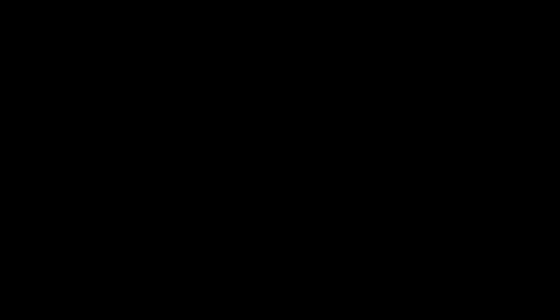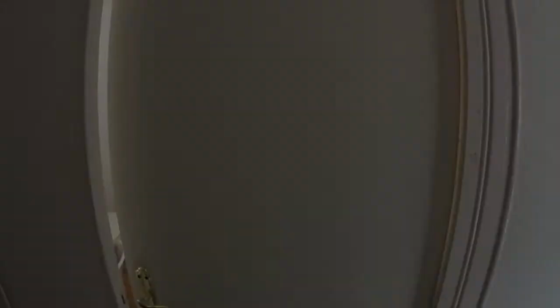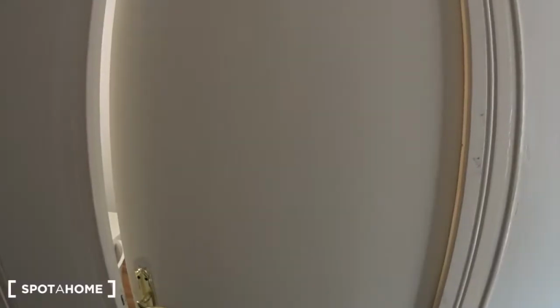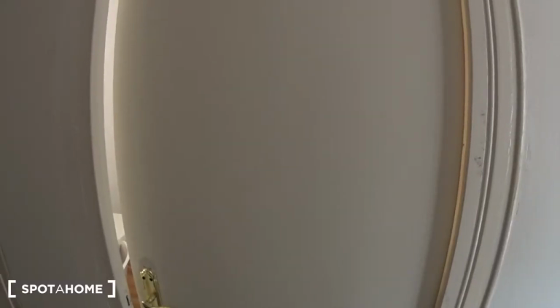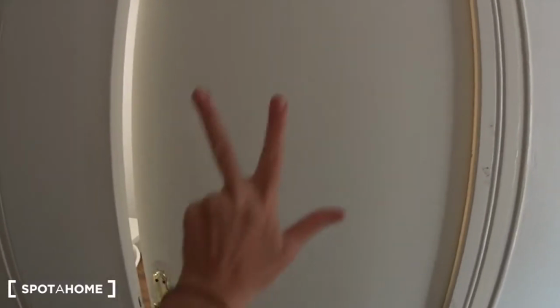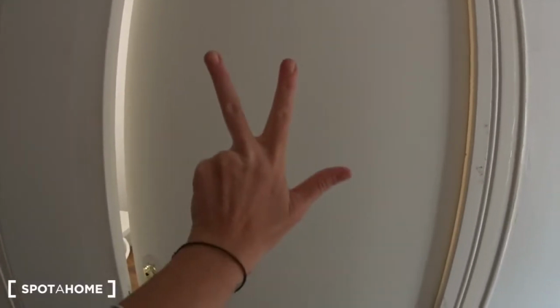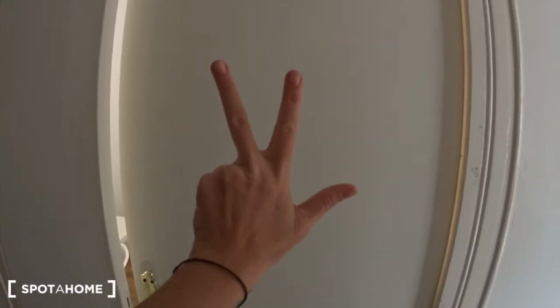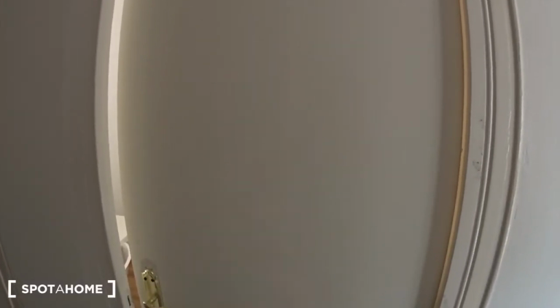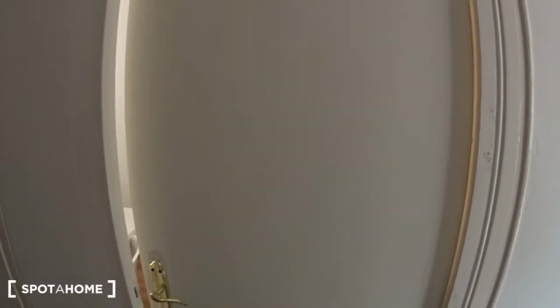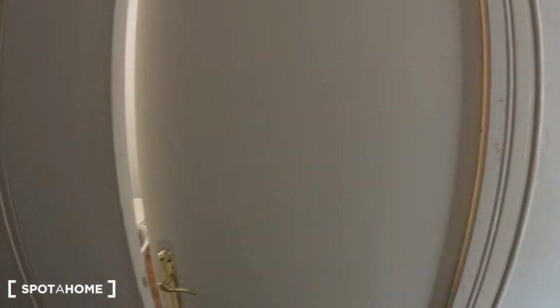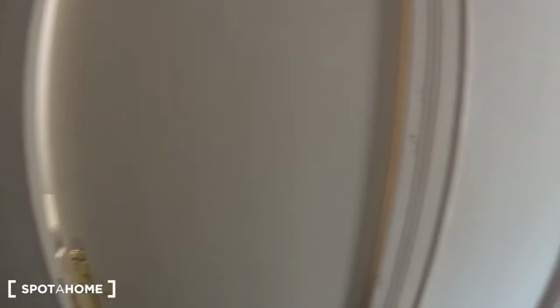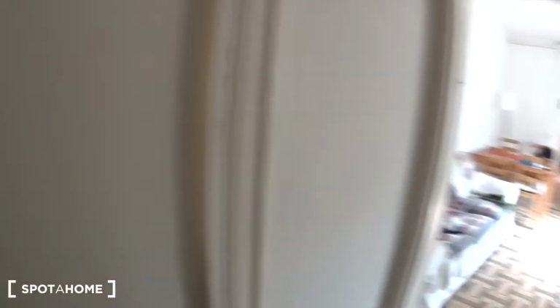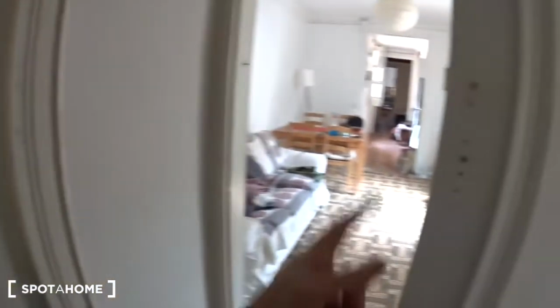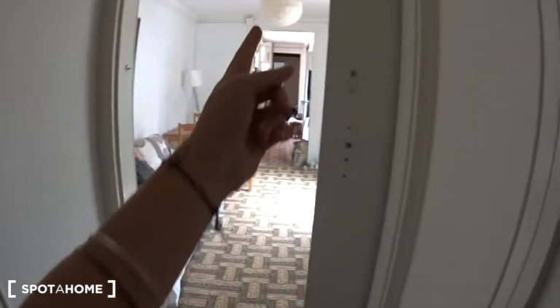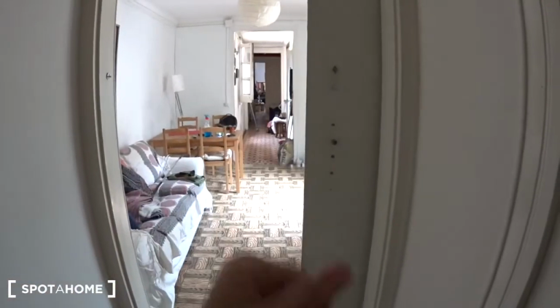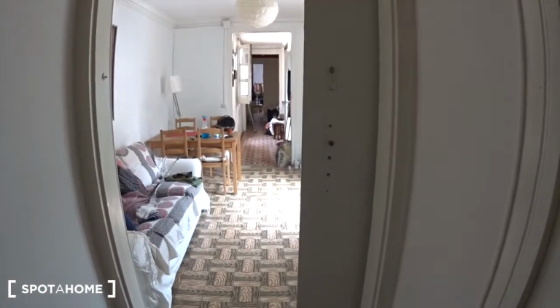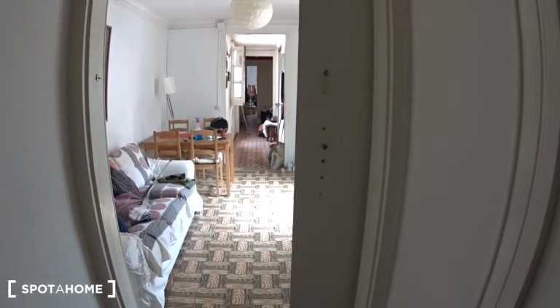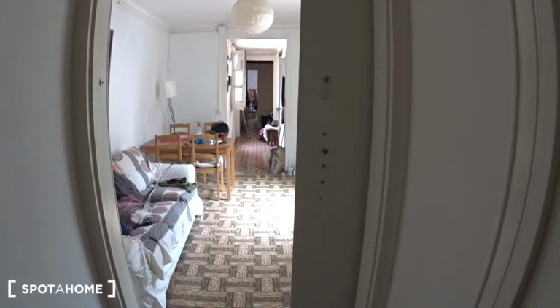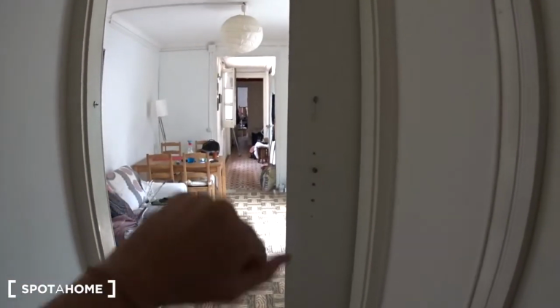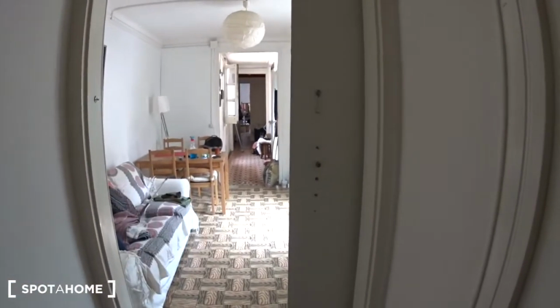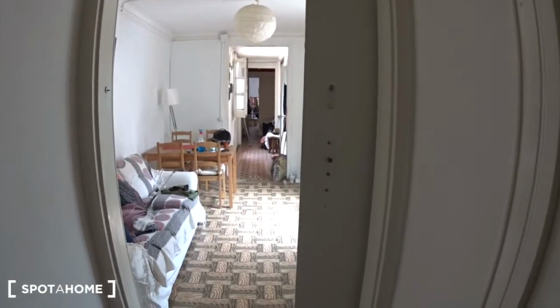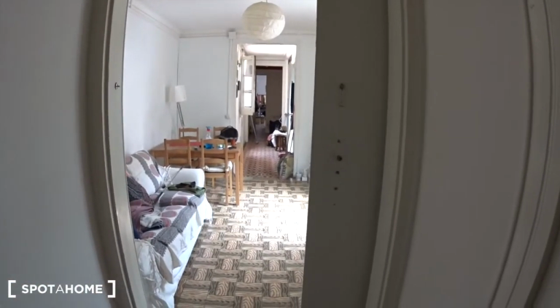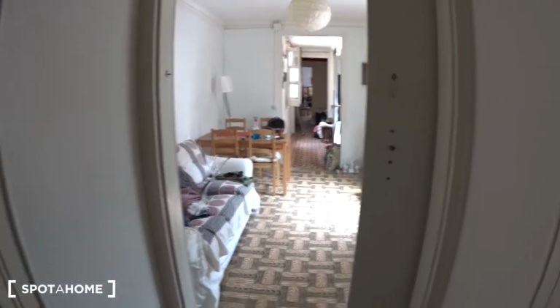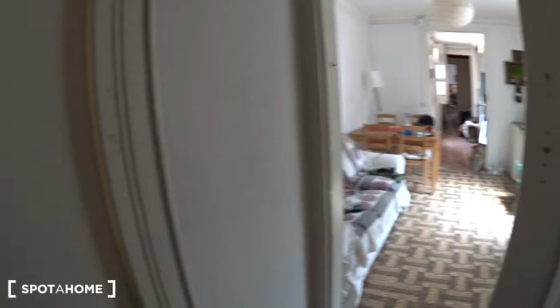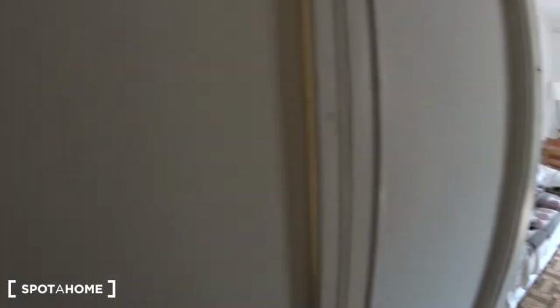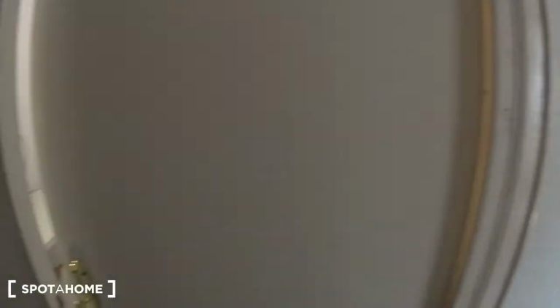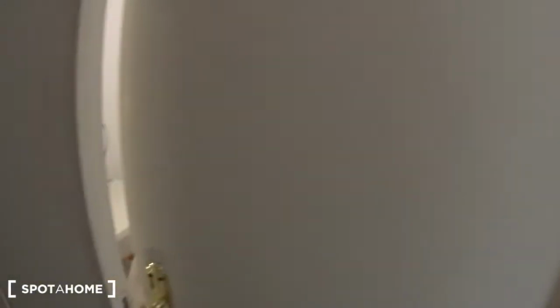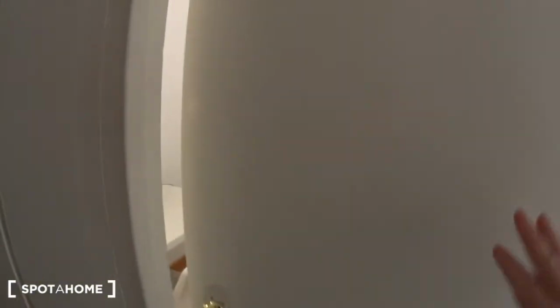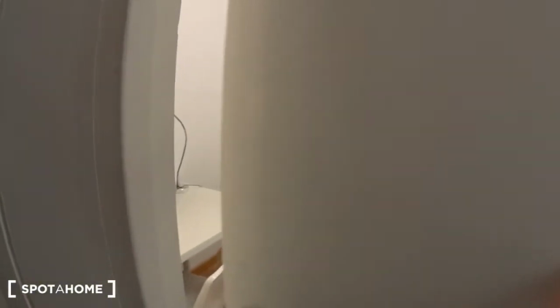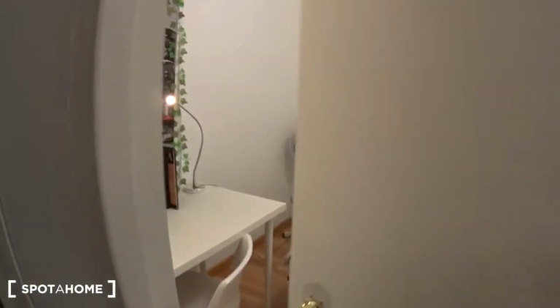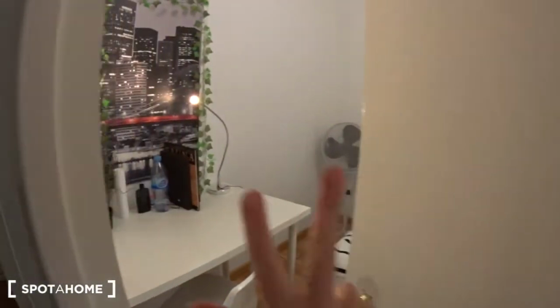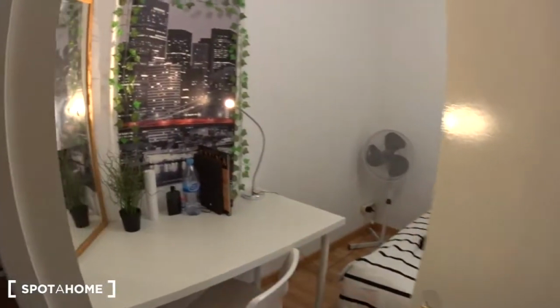This is bedroom number three of the apartment. Coming from the living room, the entrance is that way, and this is the room — bedroom number three.